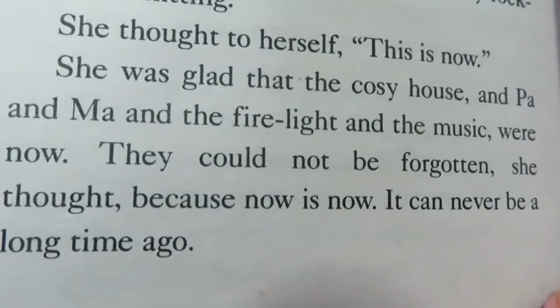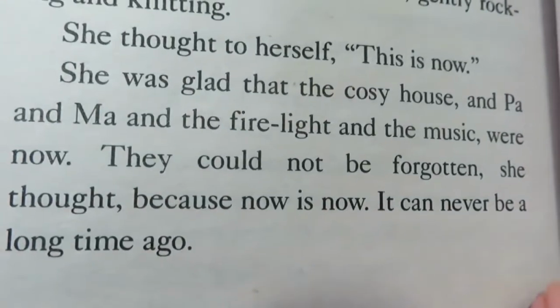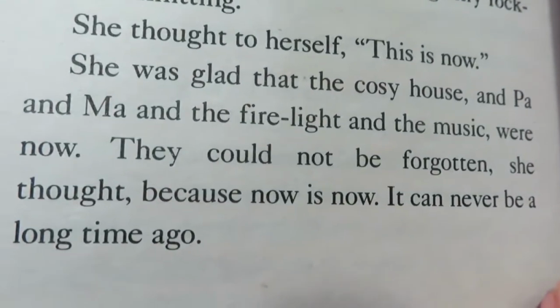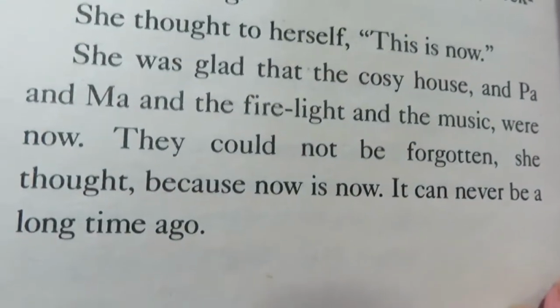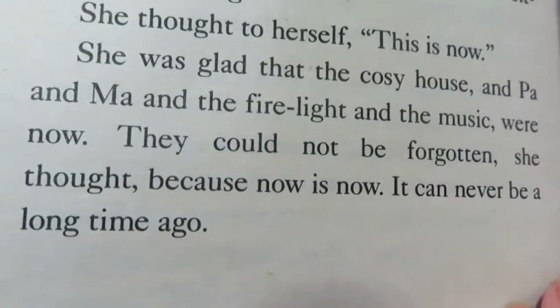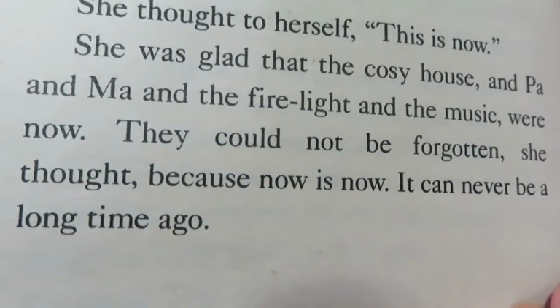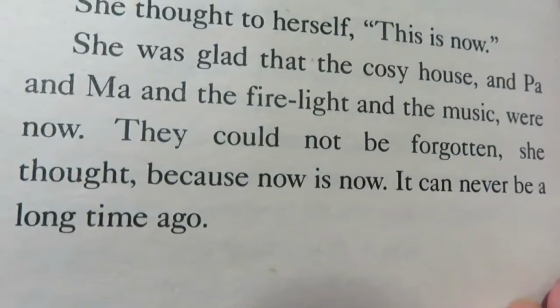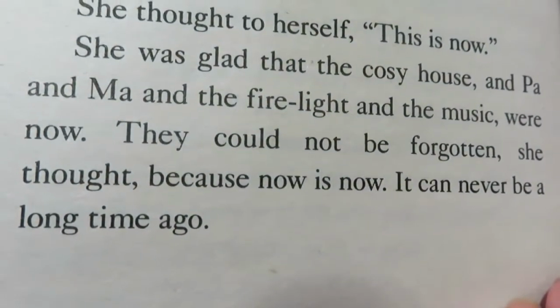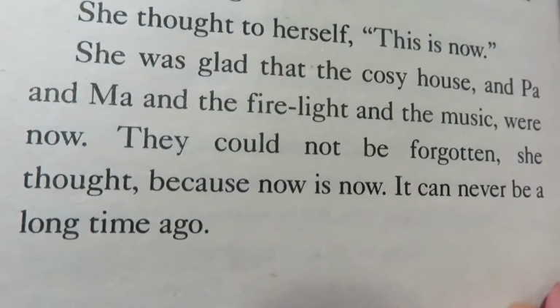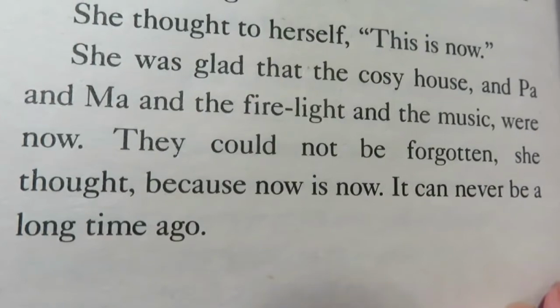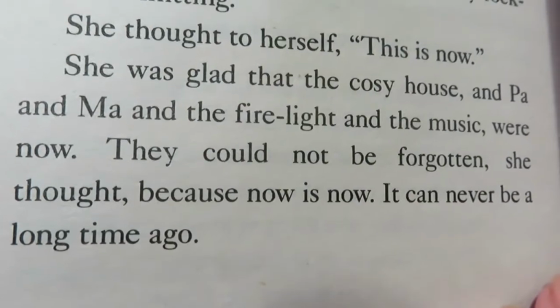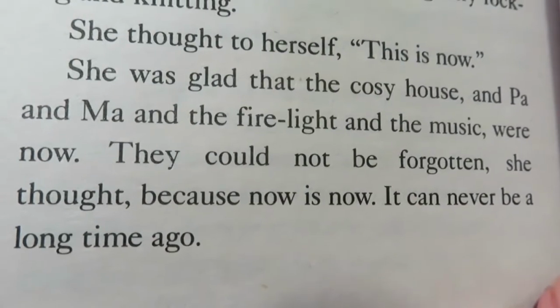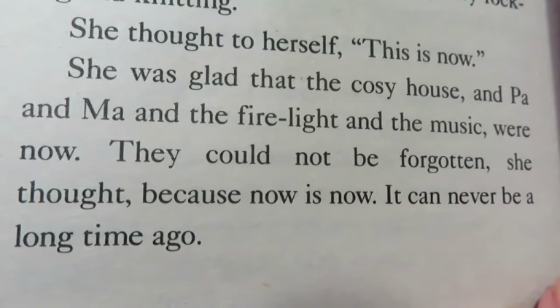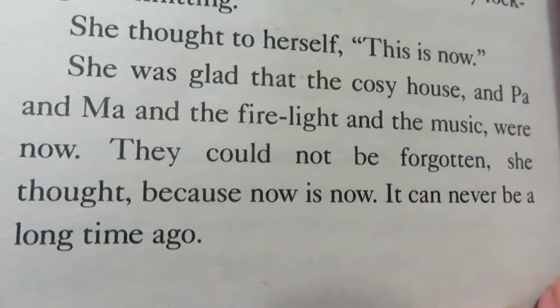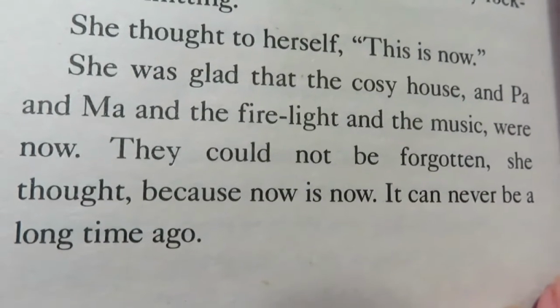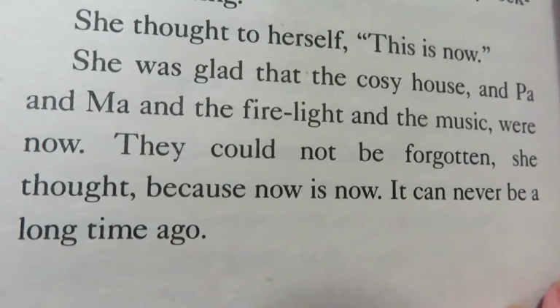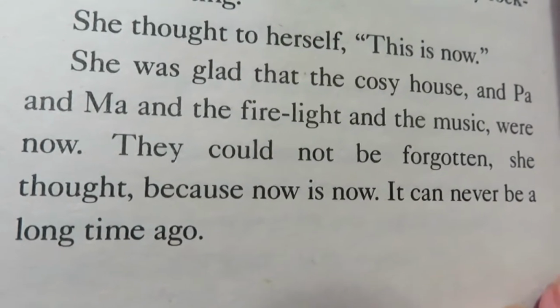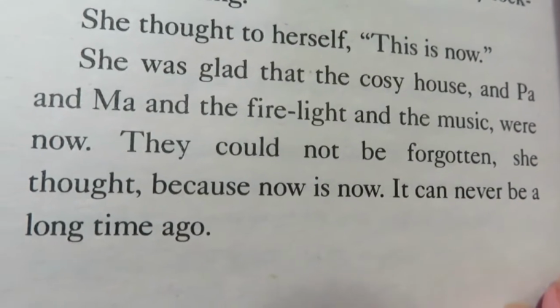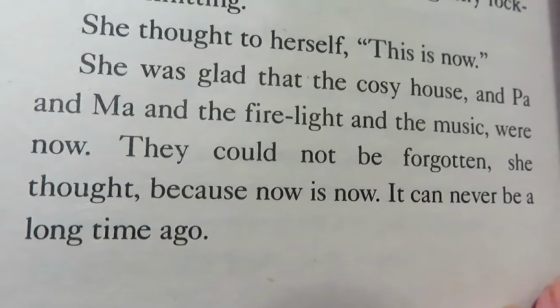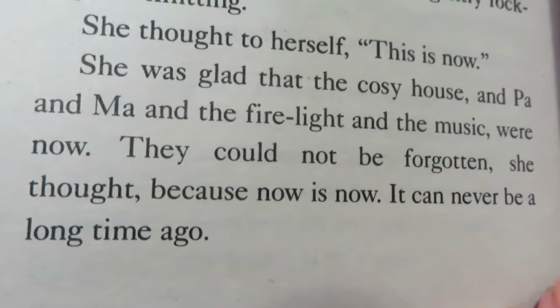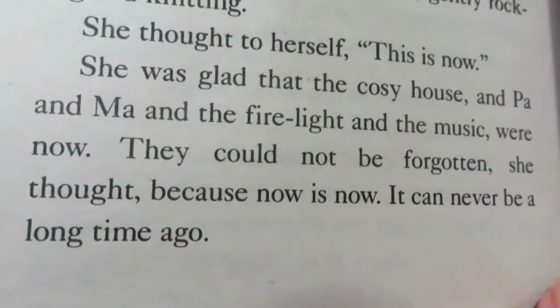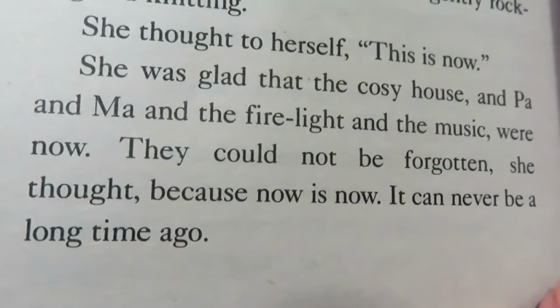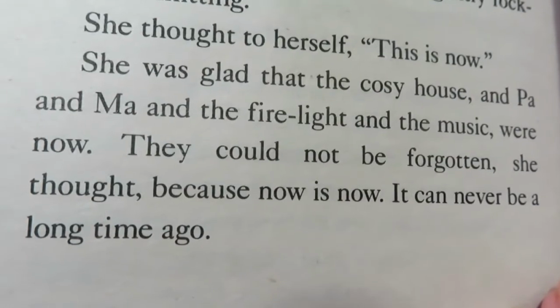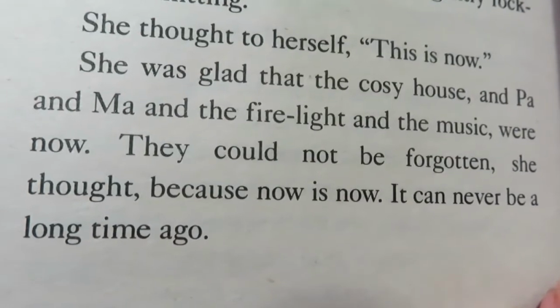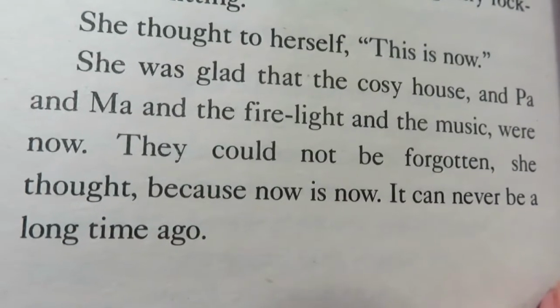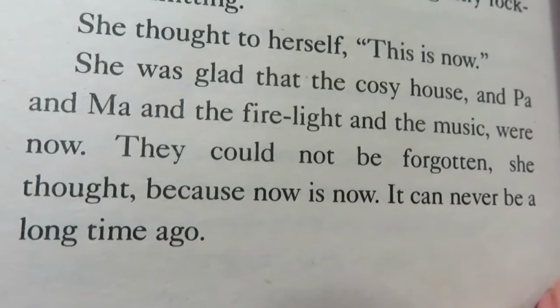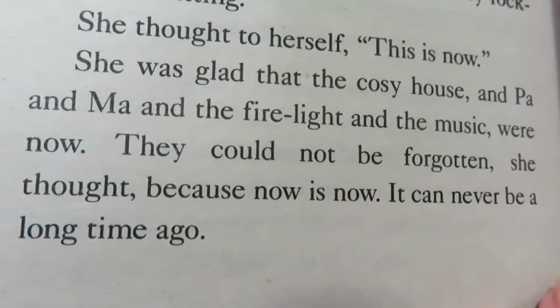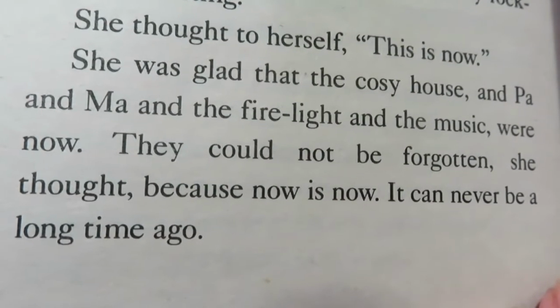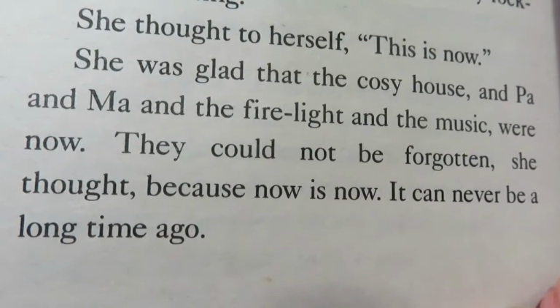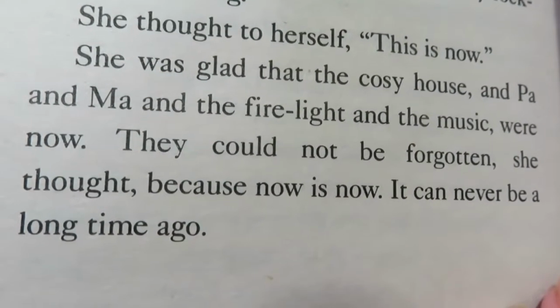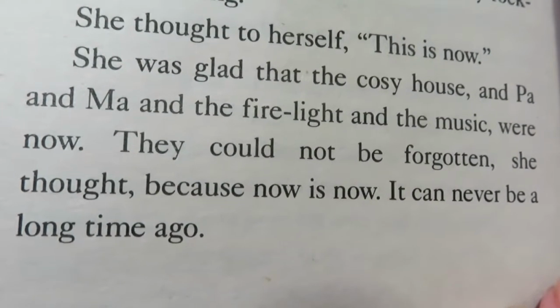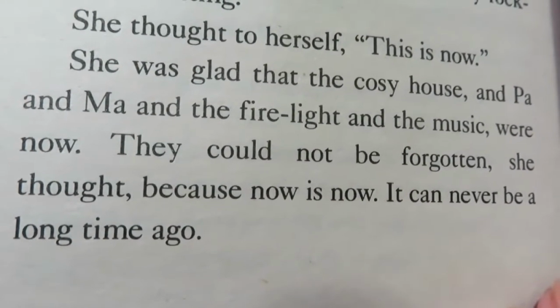She was glad that the cozy house — and Pa and Ma — and the firelight and the music were in now. They could not be forgotten, she thought. Because now is now. It can never be a long time ago.